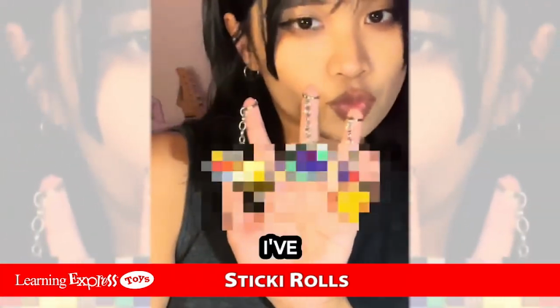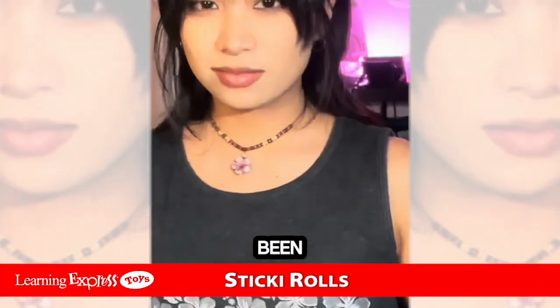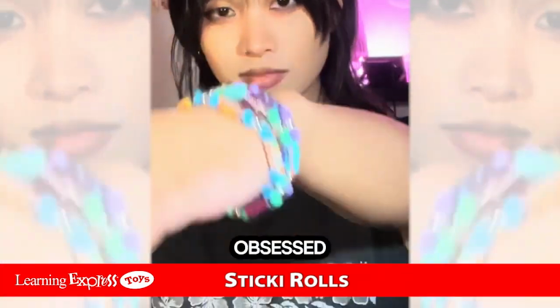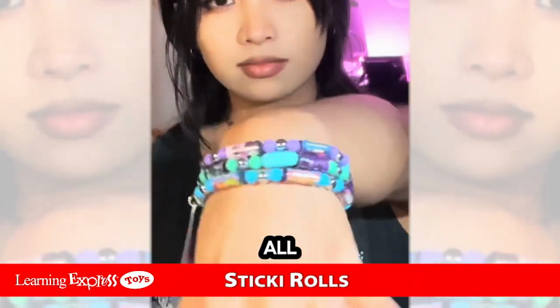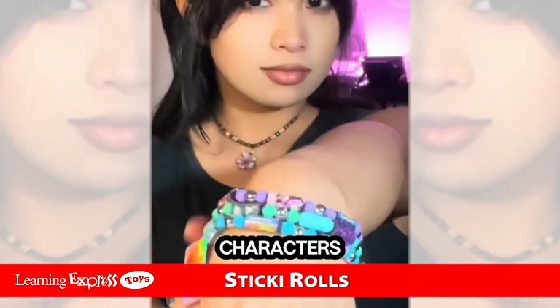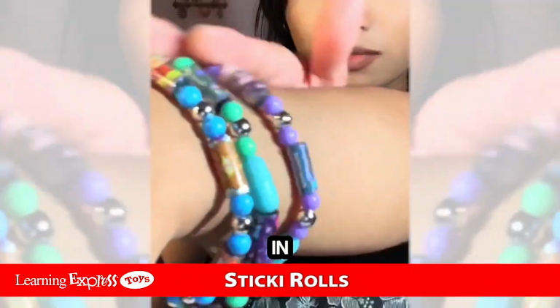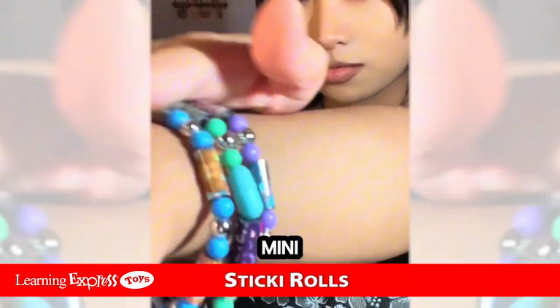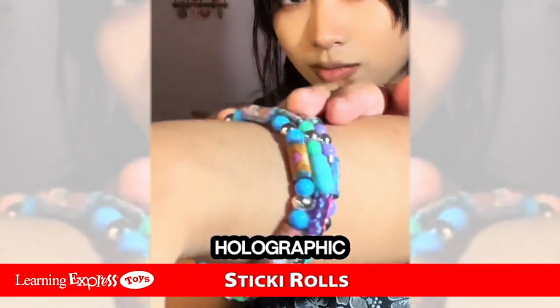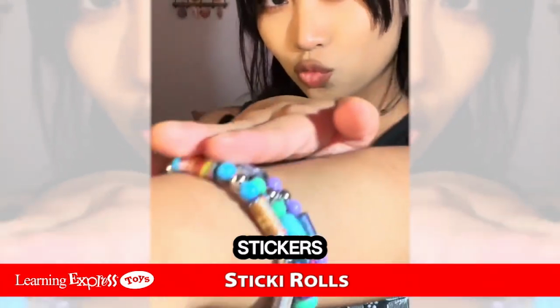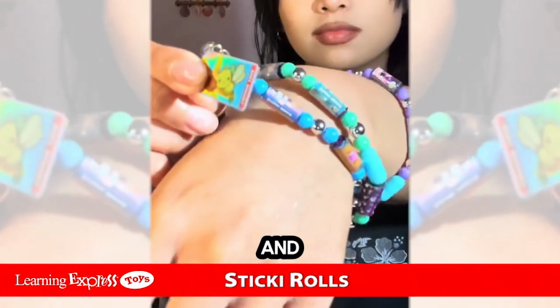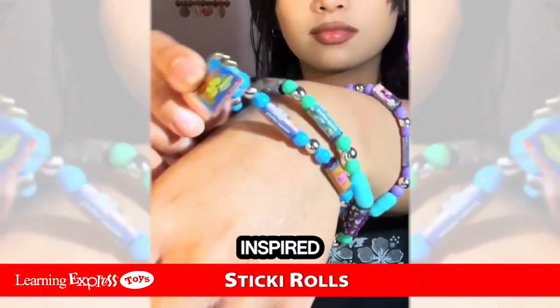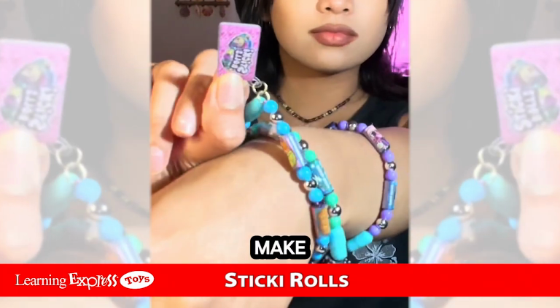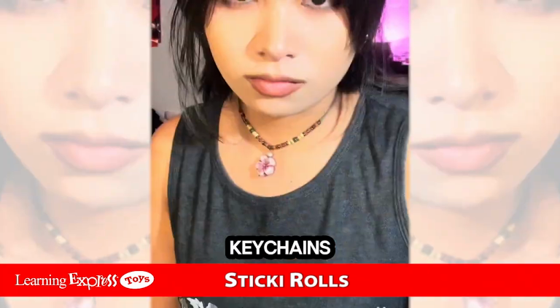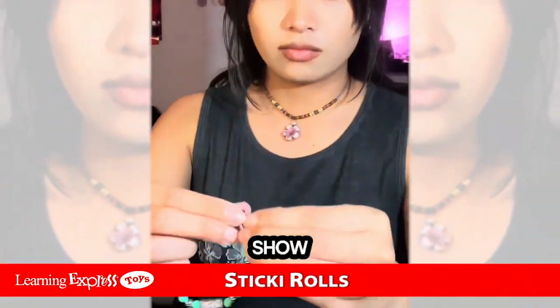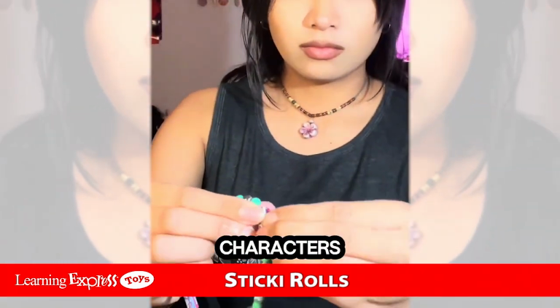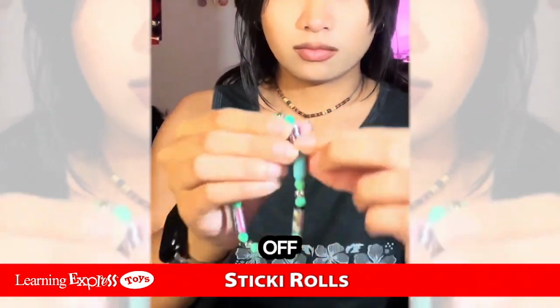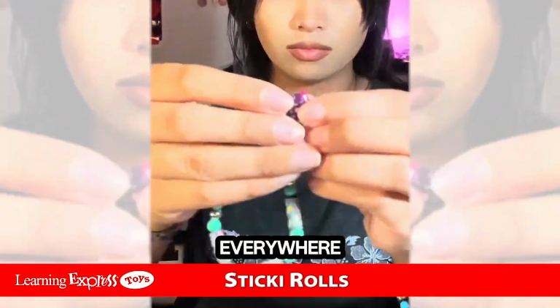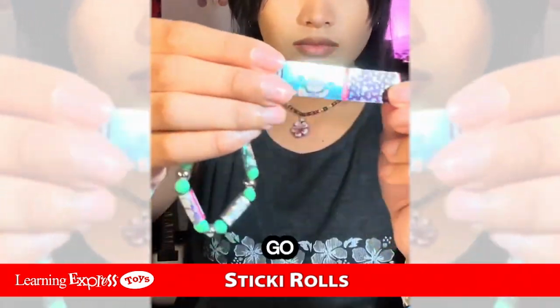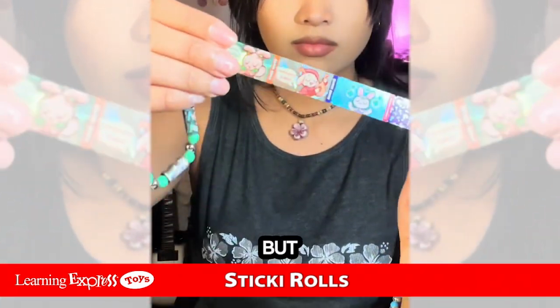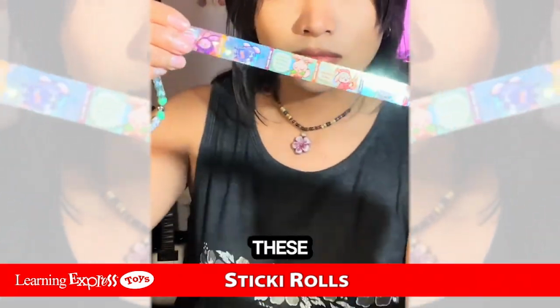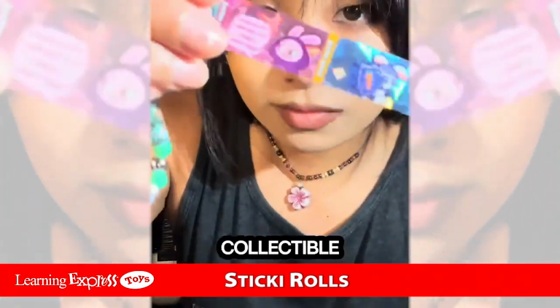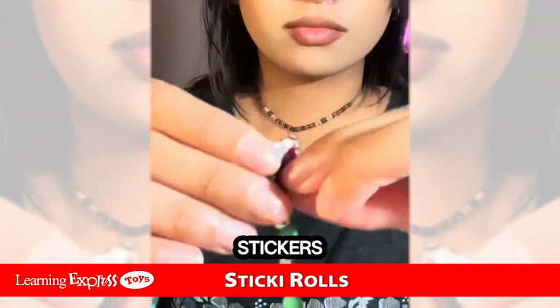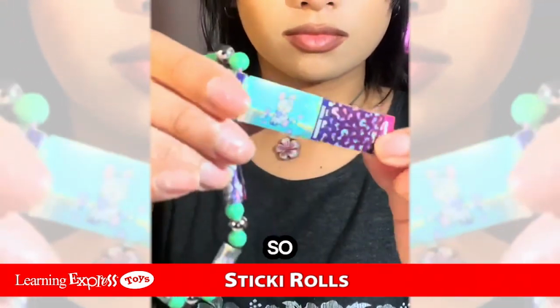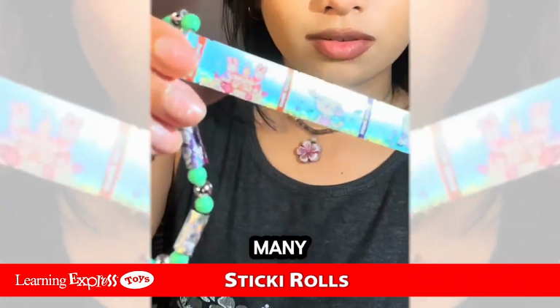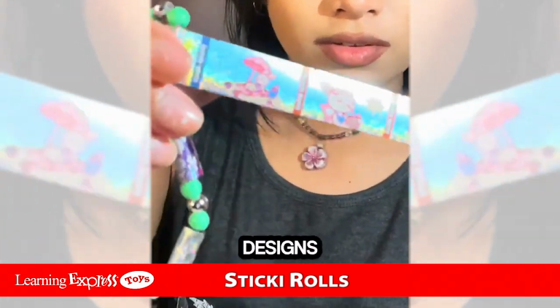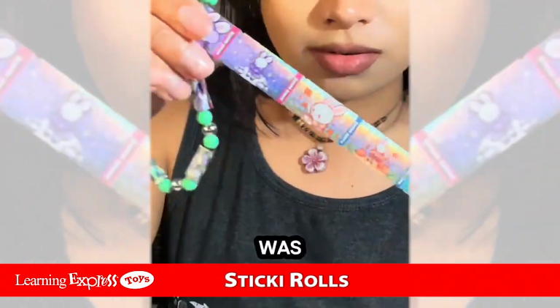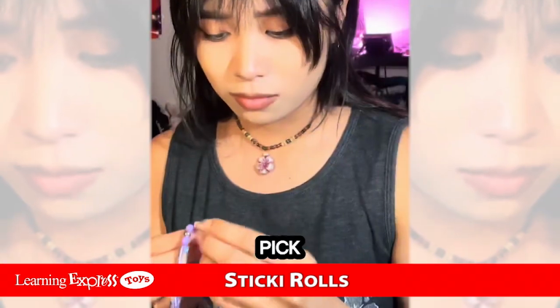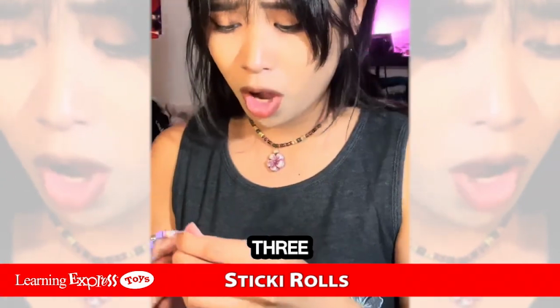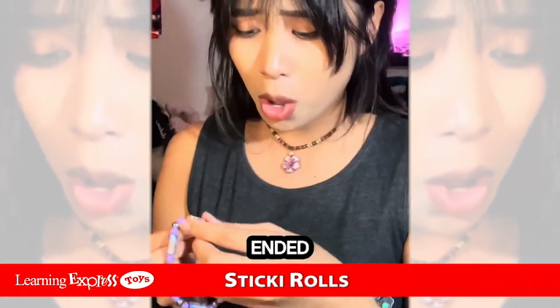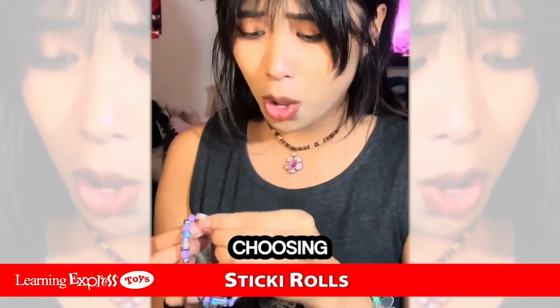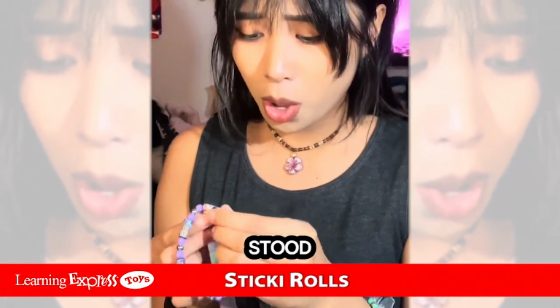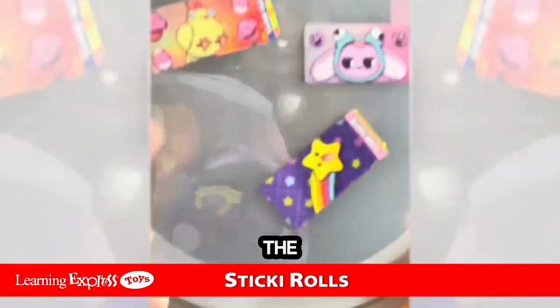I've been obsessed with all the cute characters in these mini holographic stickers, and it inspired me to make keychains so I can show the characters off everywhere I go. But these collectible stickers have so many designs, it was hard to pick just three. I ended up choosing what stood out to me the most.